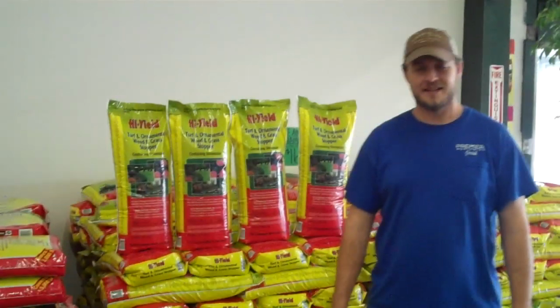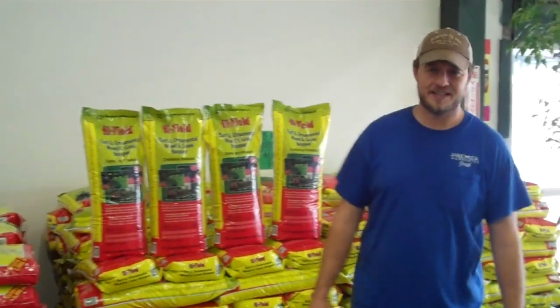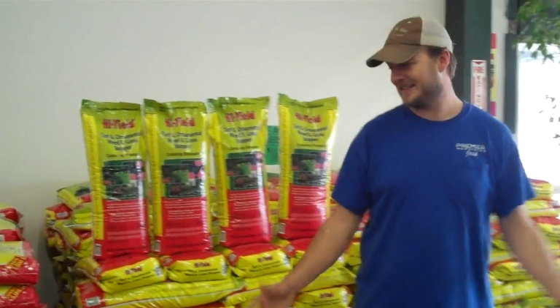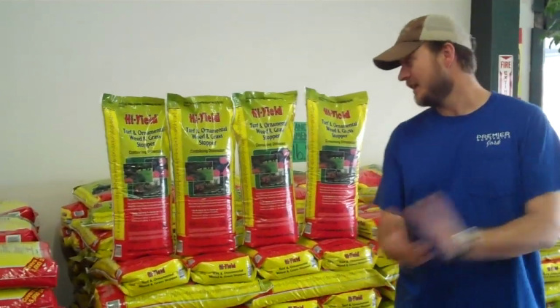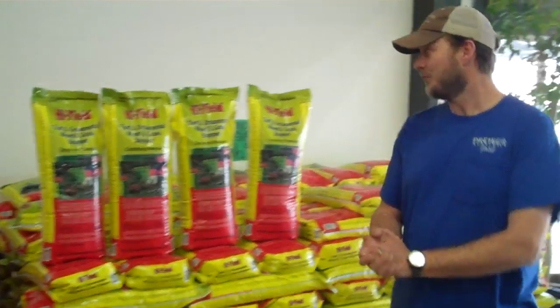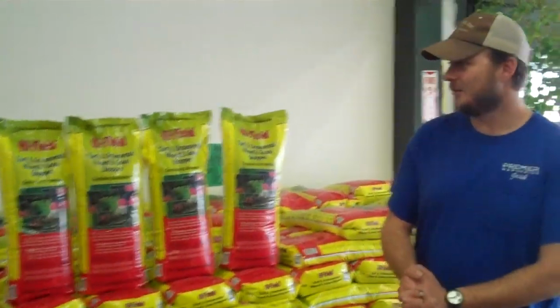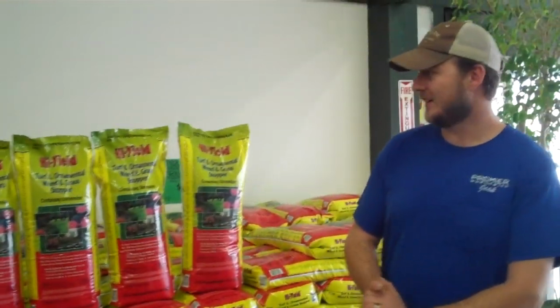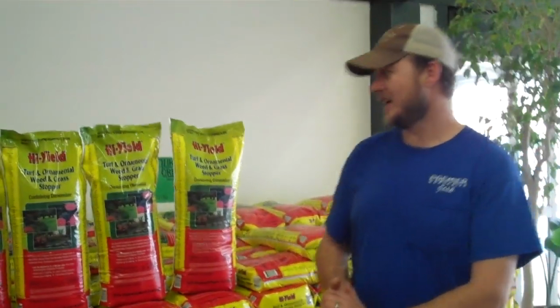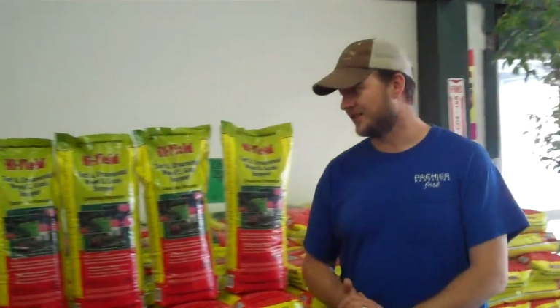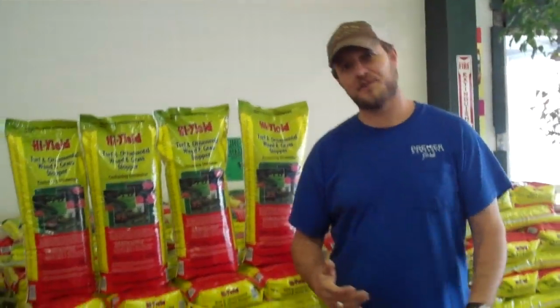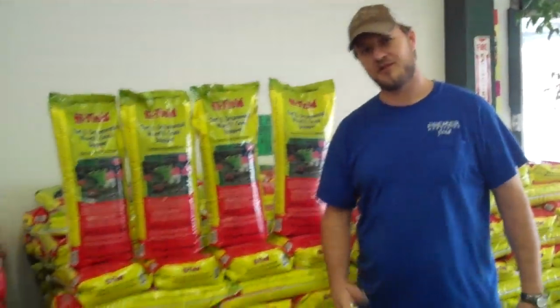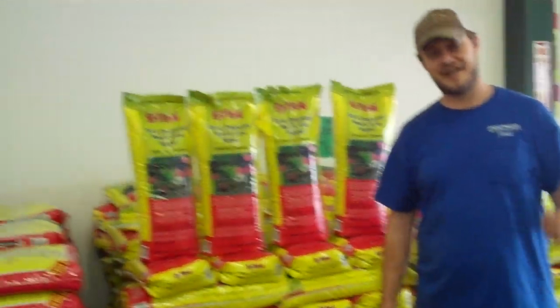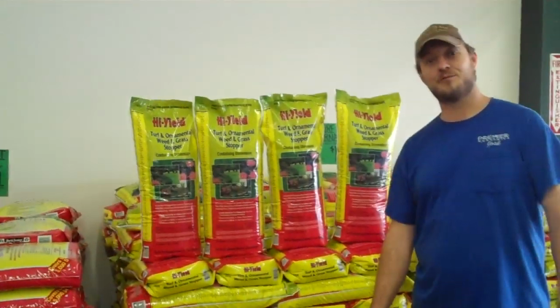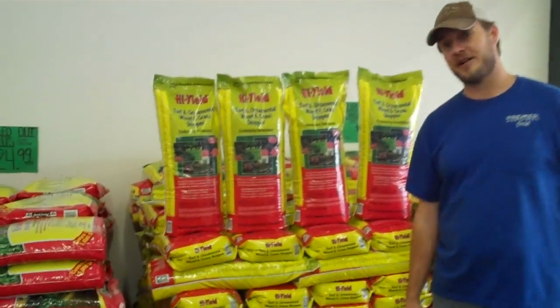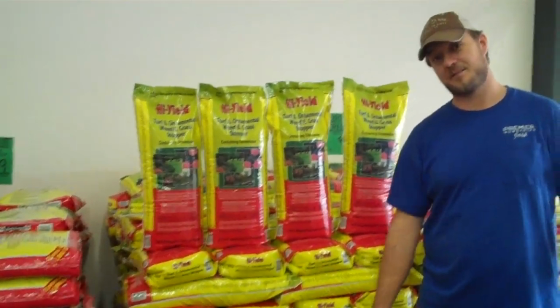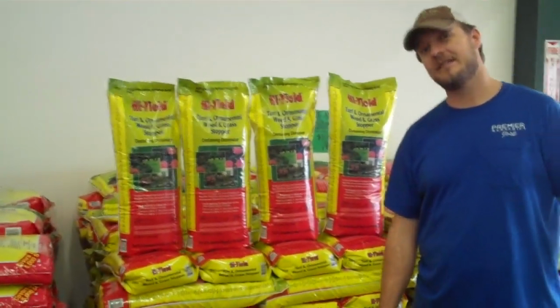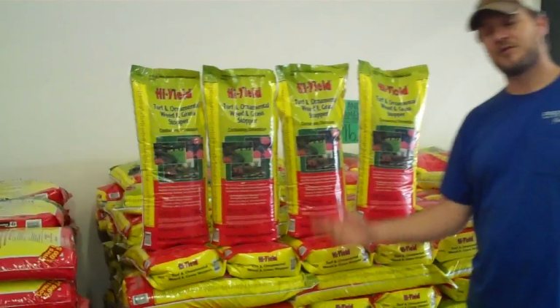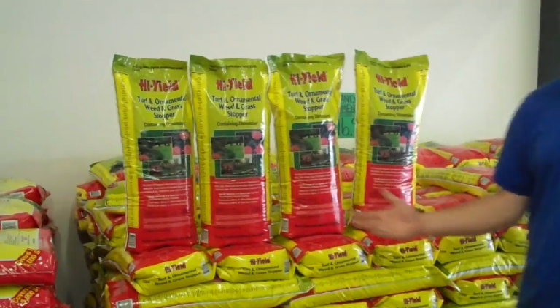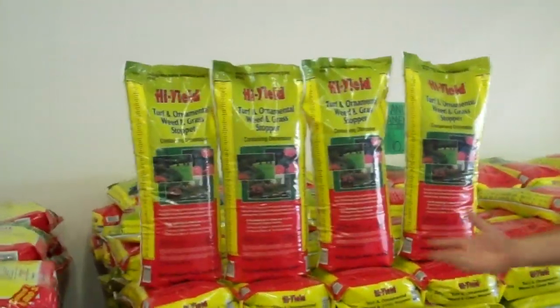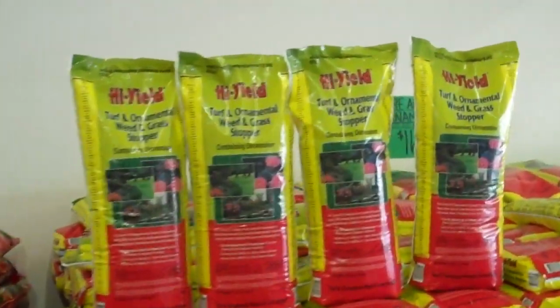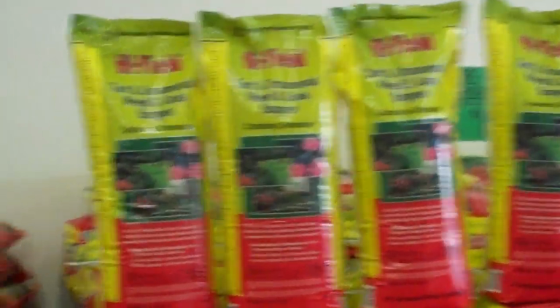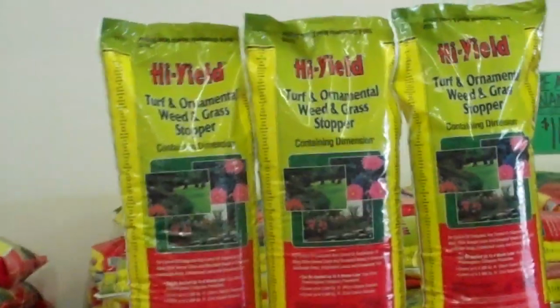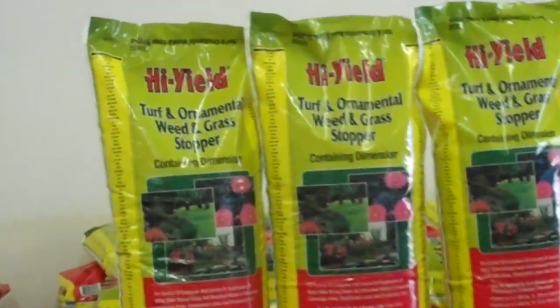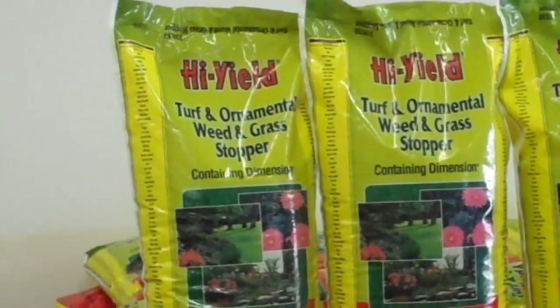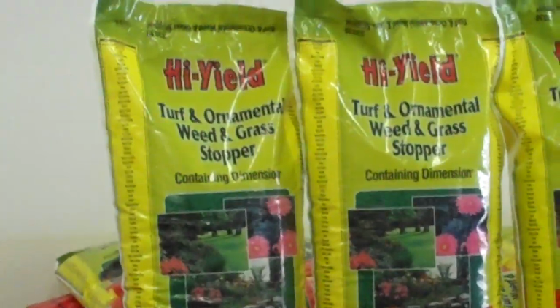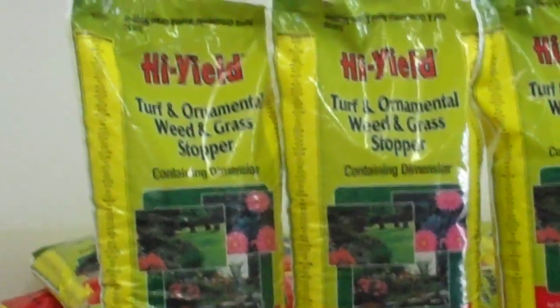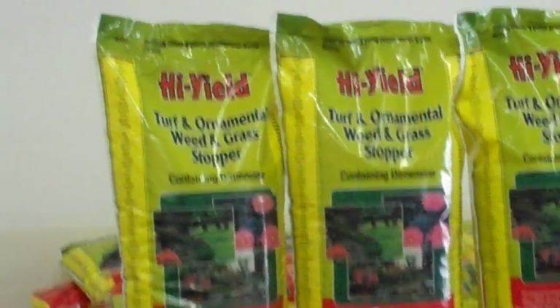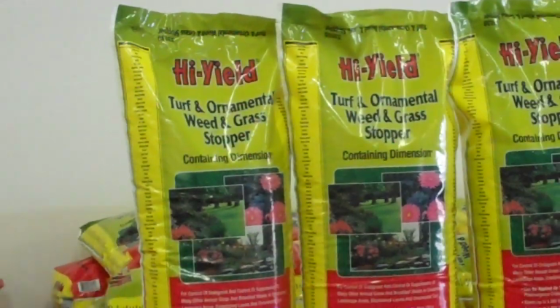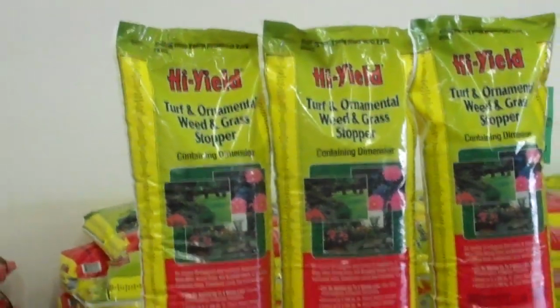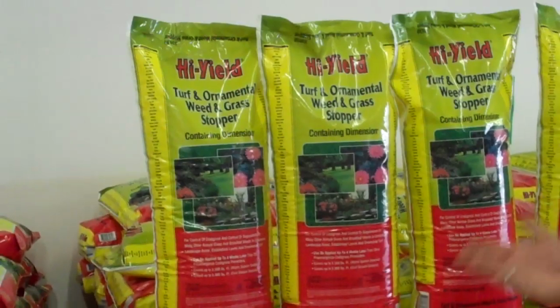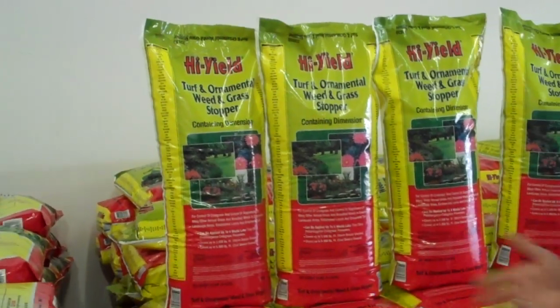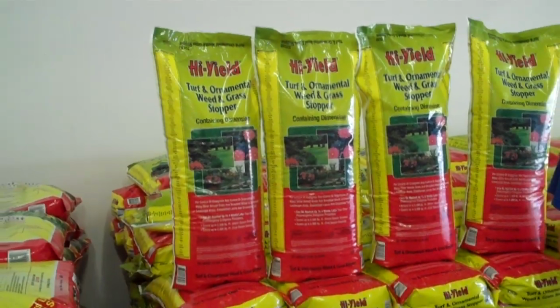That's right, and right now we've got our High Yield Turf and Ornamental Weed and Grass Stopper in. This is our best-selling pre-emergent that we carry here in any of our Plant Sheds — a very good product.